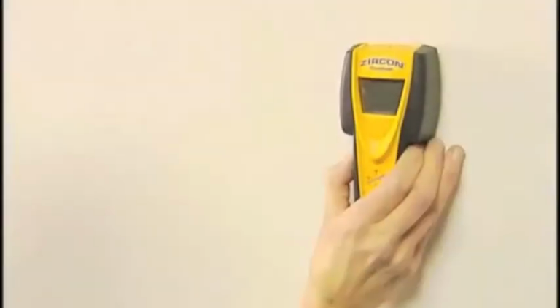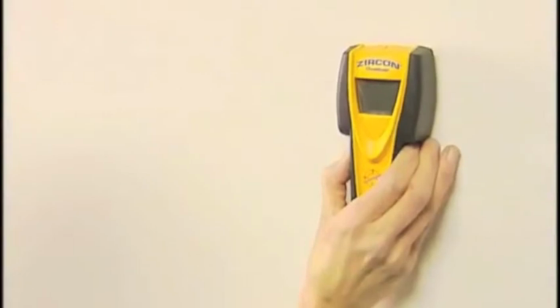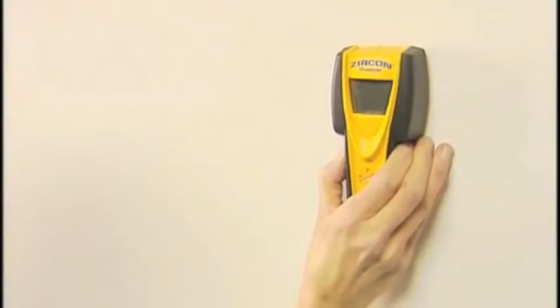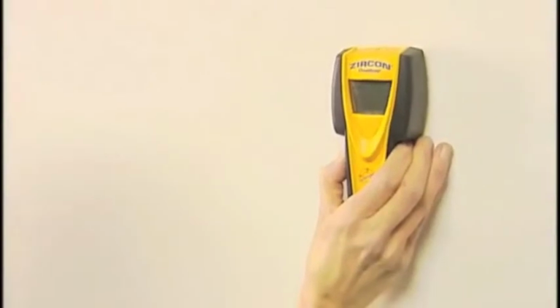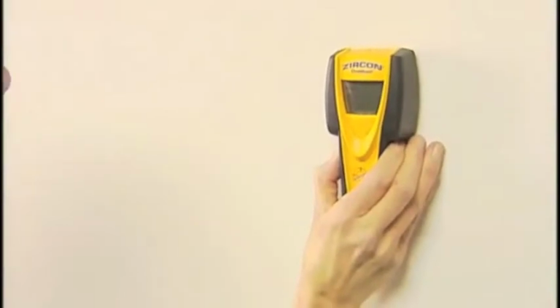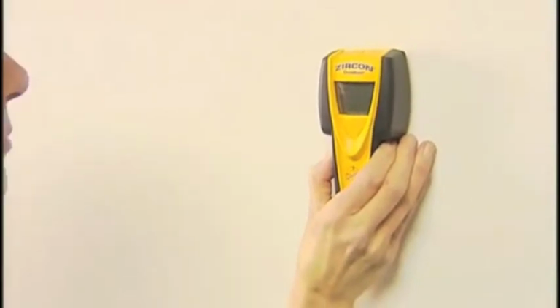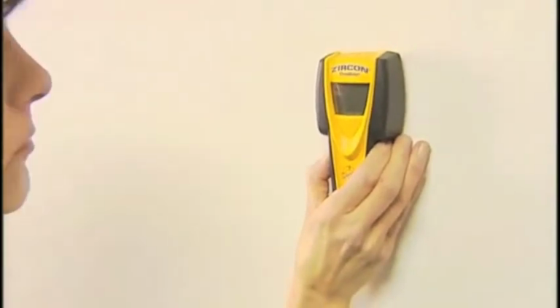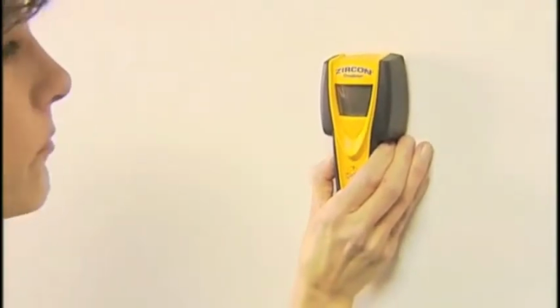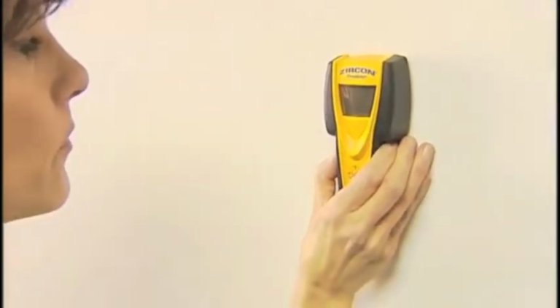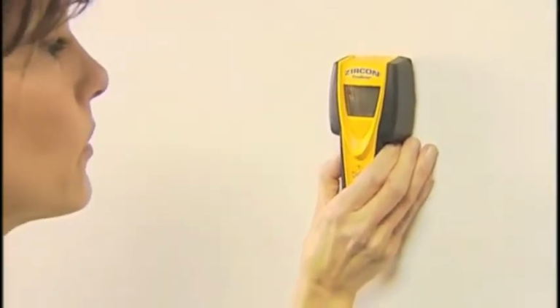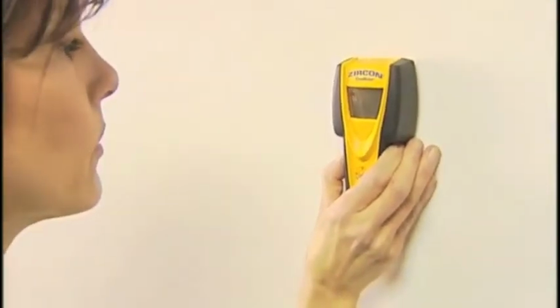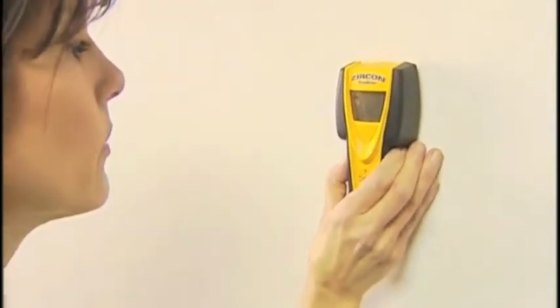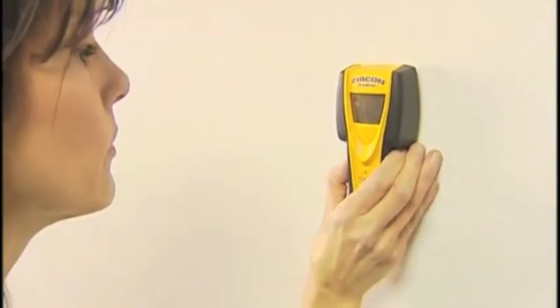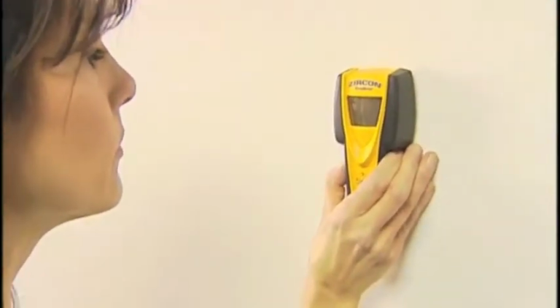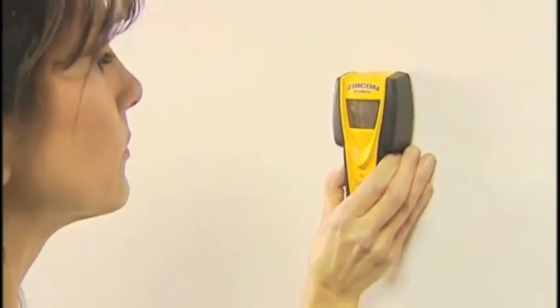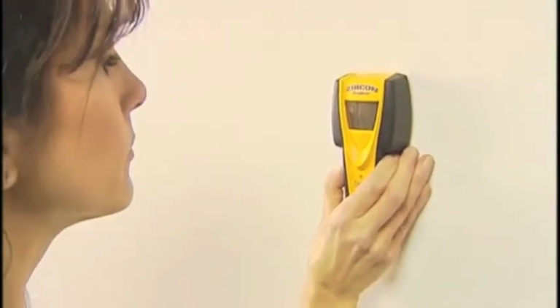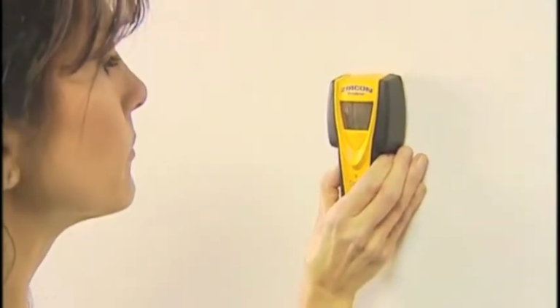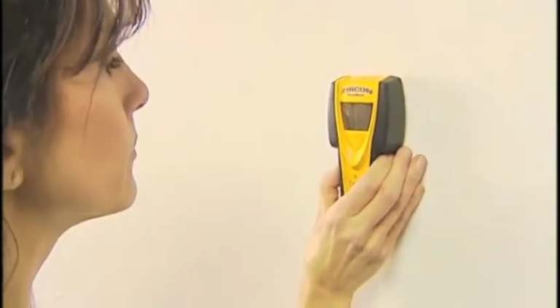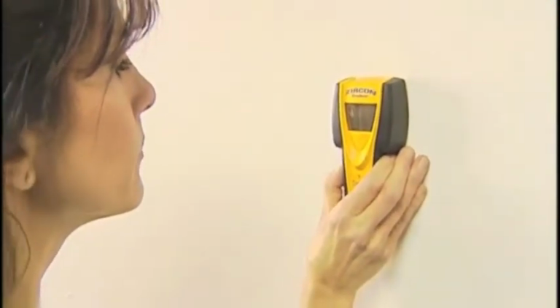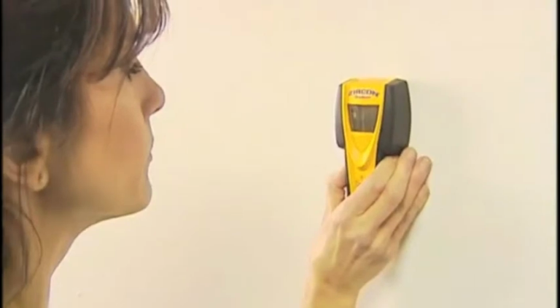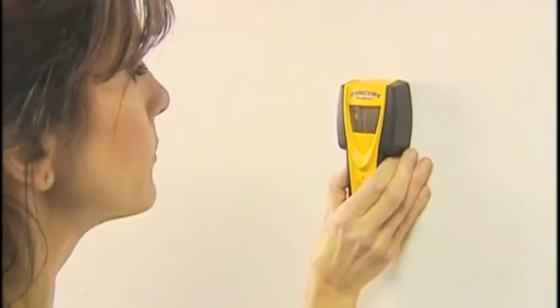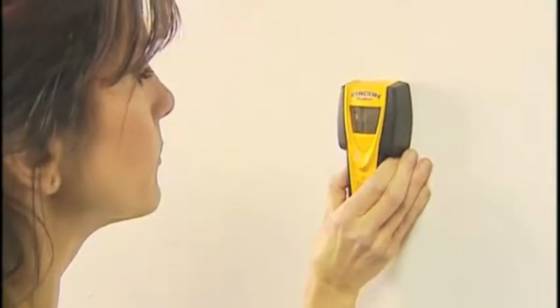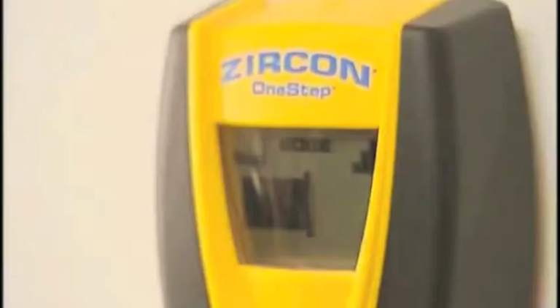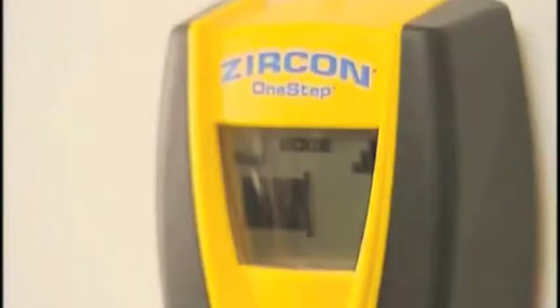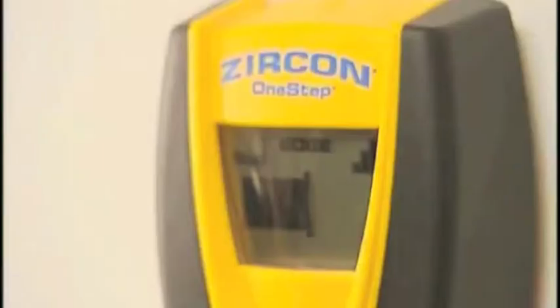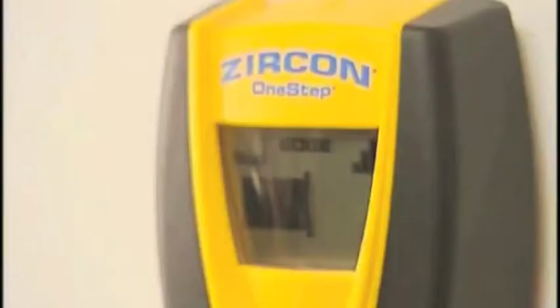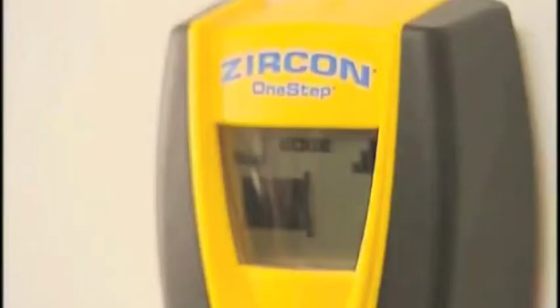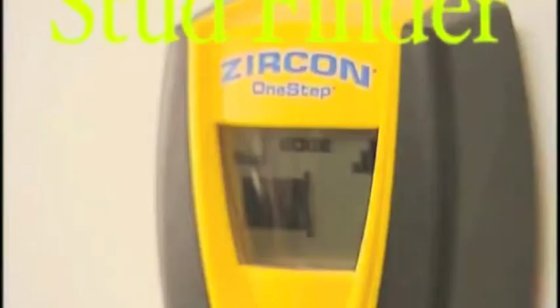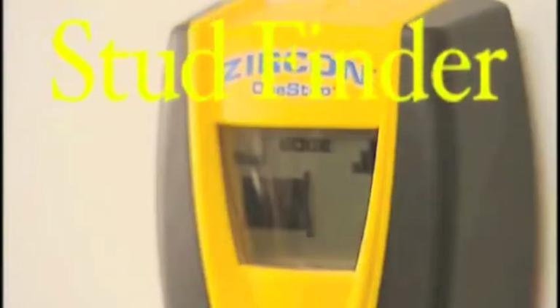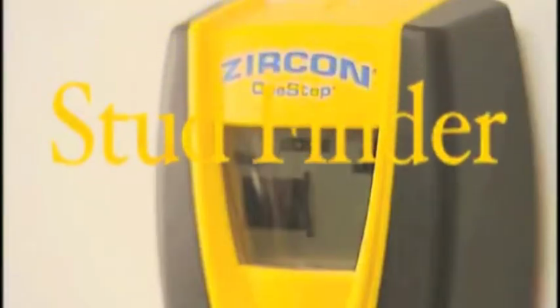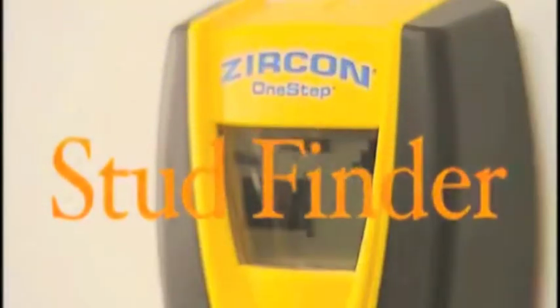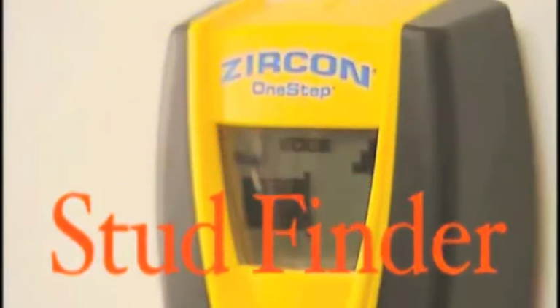Have a framed photo you'd like to hang? First things first, driving the hanger into a stud is your best bet. Use the stud finder to find the stud.